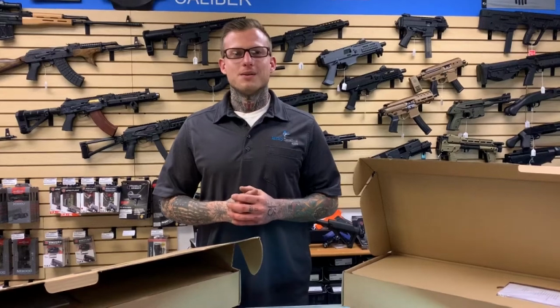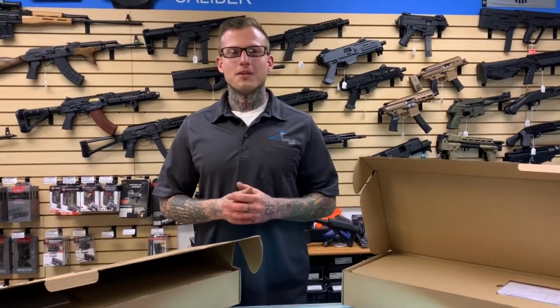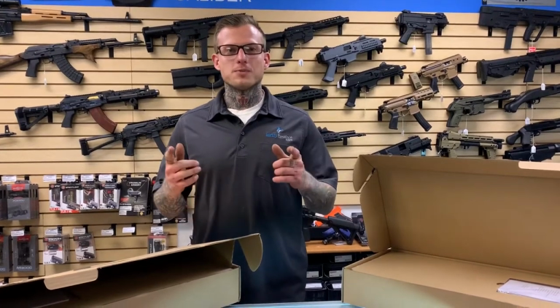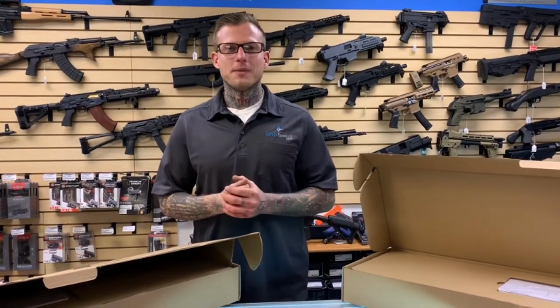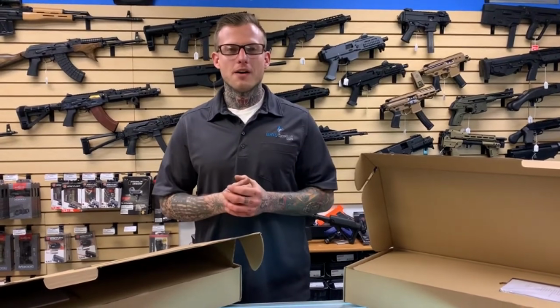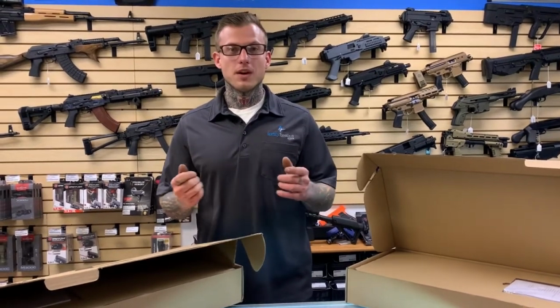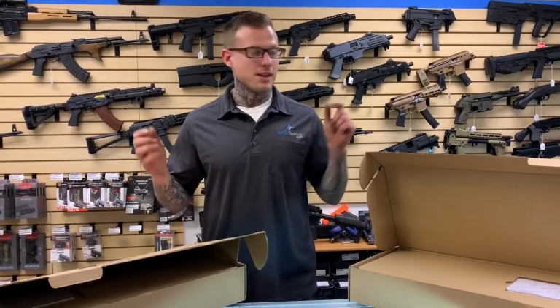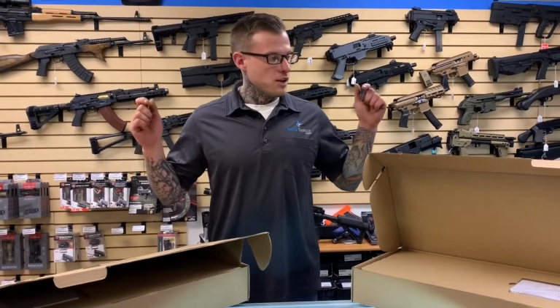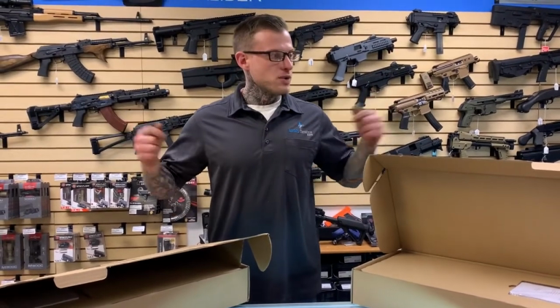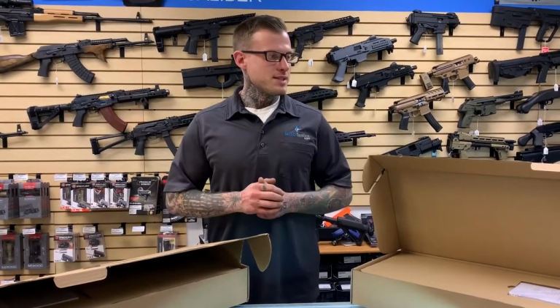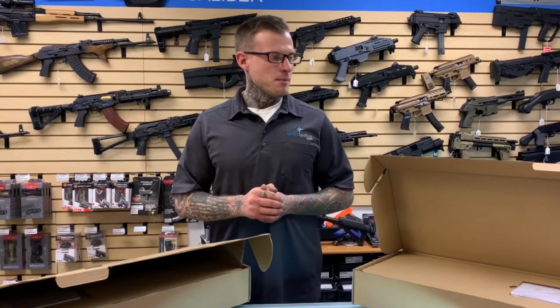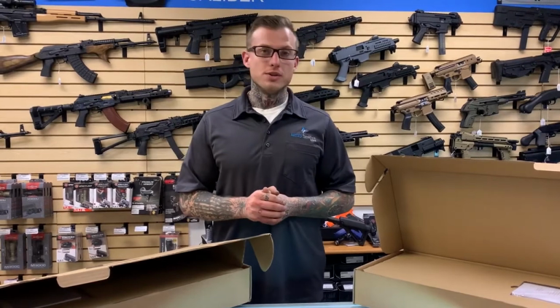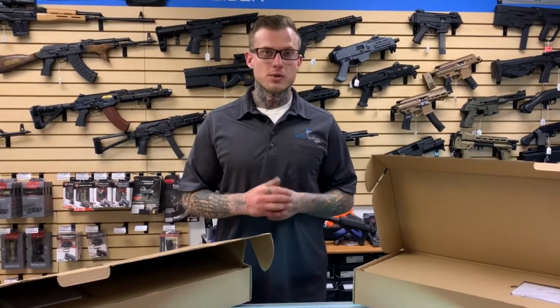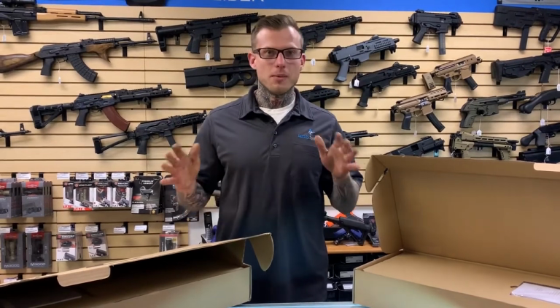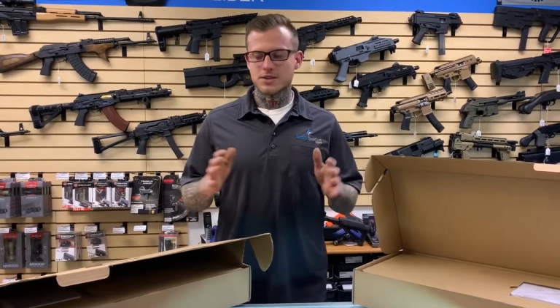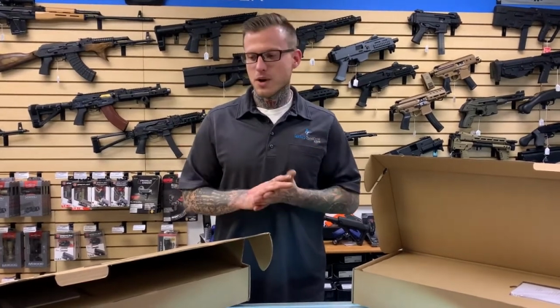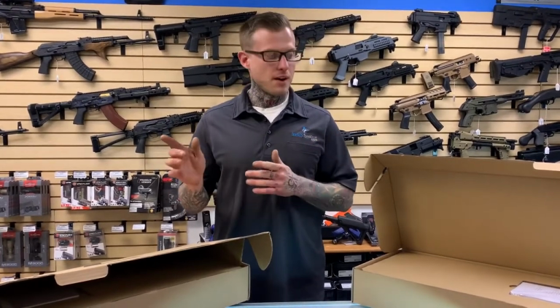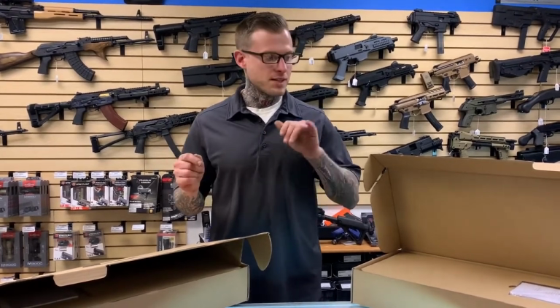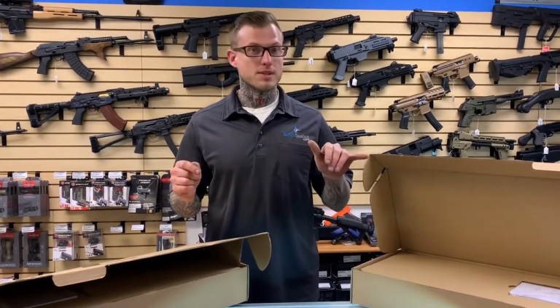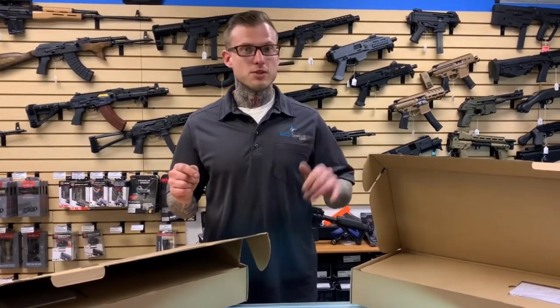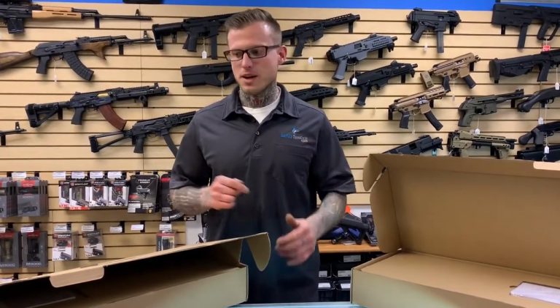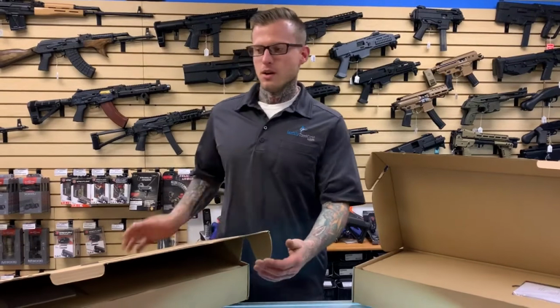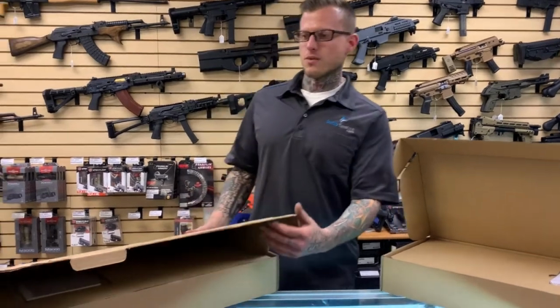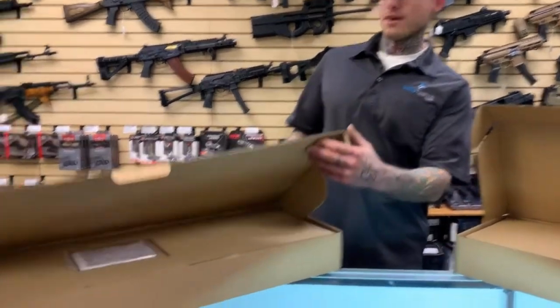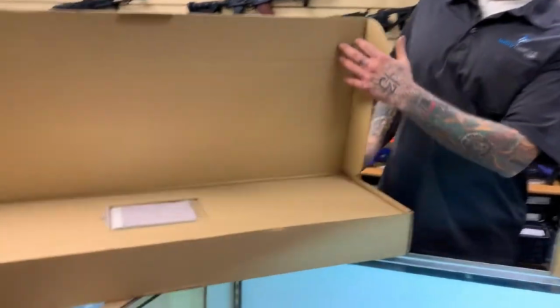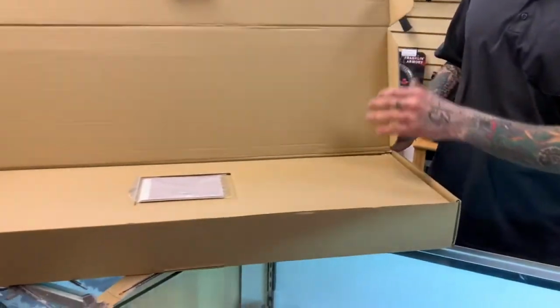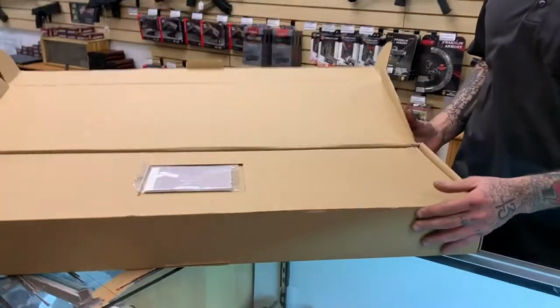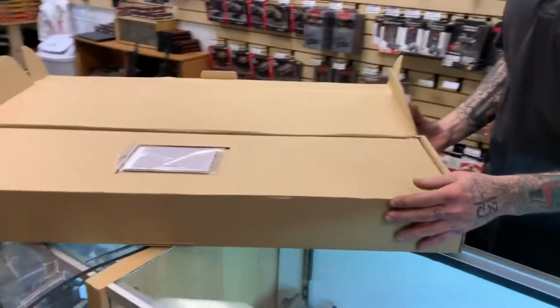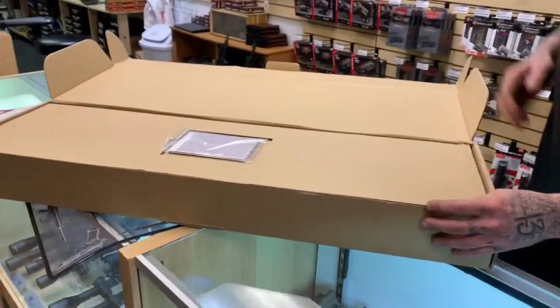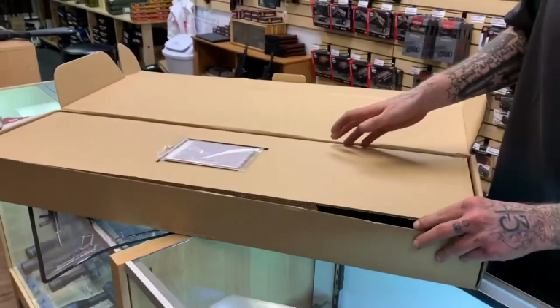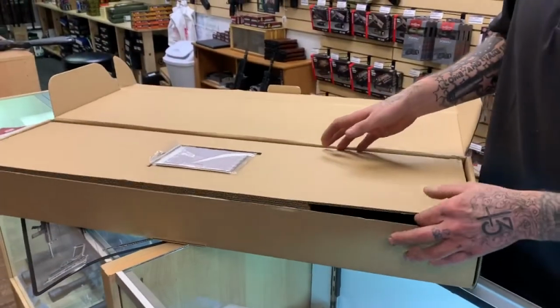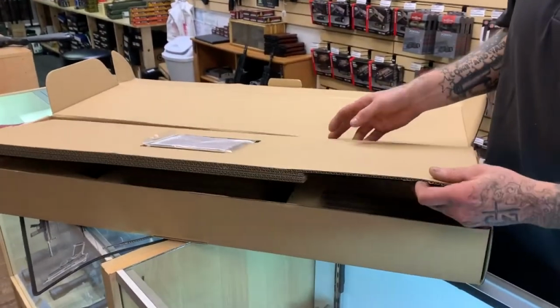What's going on everyone? Forrest back from Family Firearms. We're lucky enough to get two CZ Bren 2s, so we're gonna do a double unboxing for you. We've got one in 5.56 and one in 7.62x39. We'll start with the 5.56 pistol here — they're all being imported as pistols as of yet.